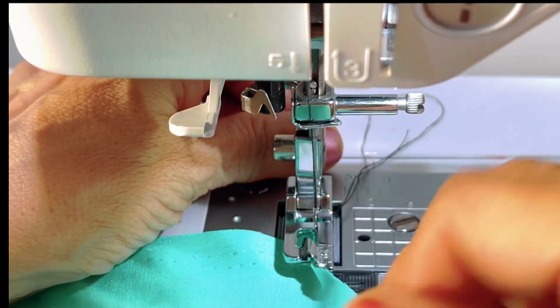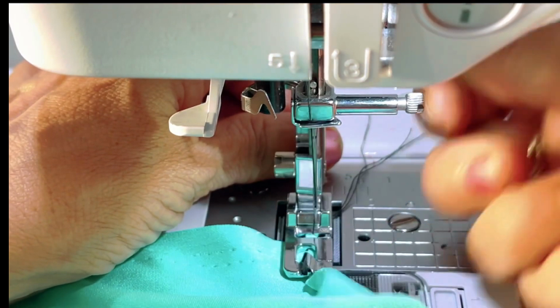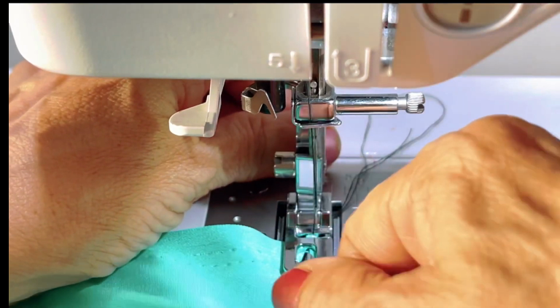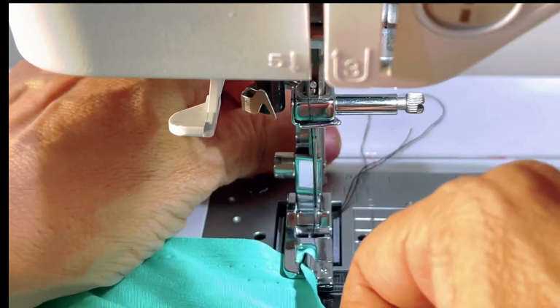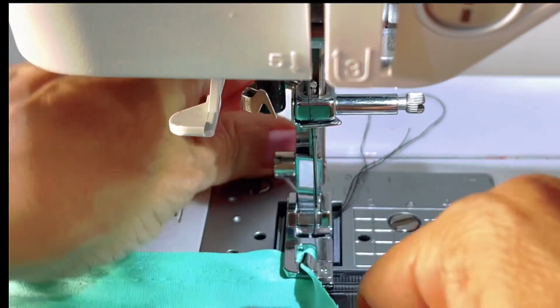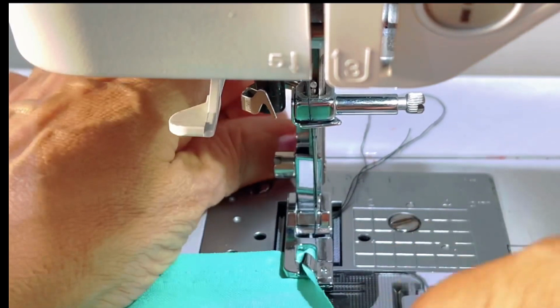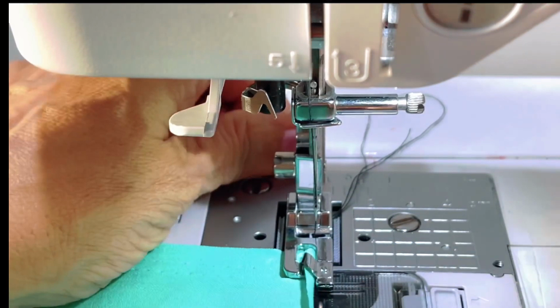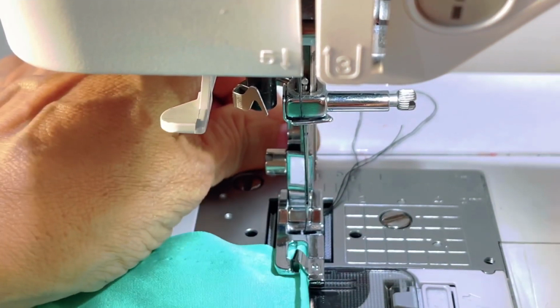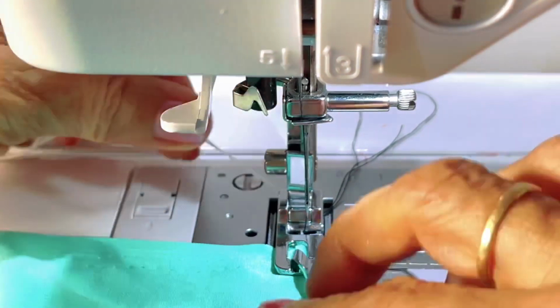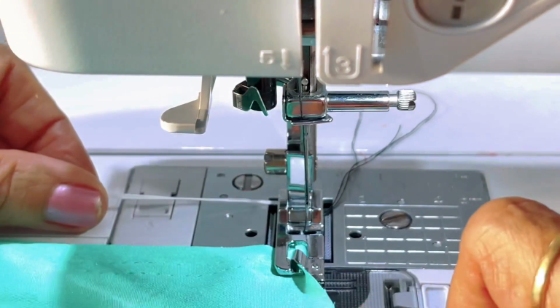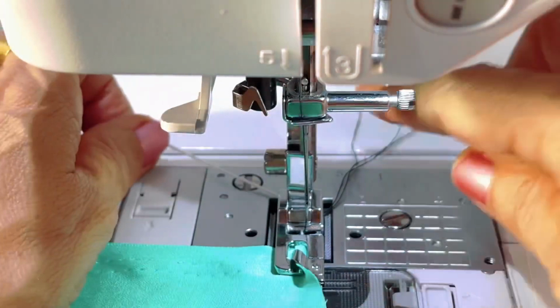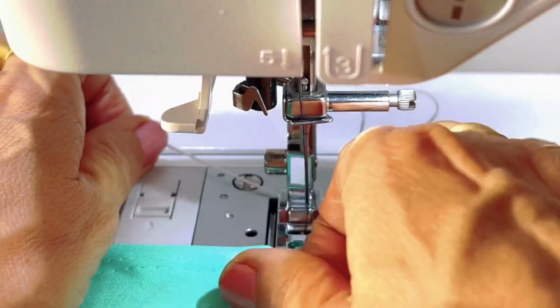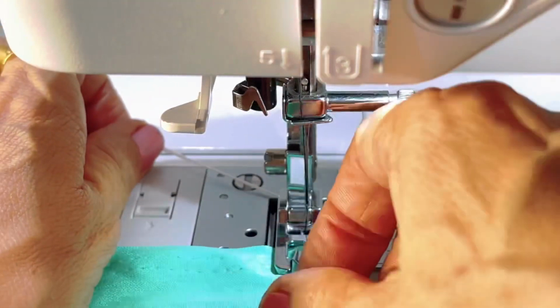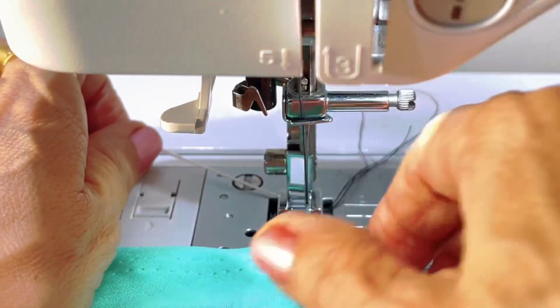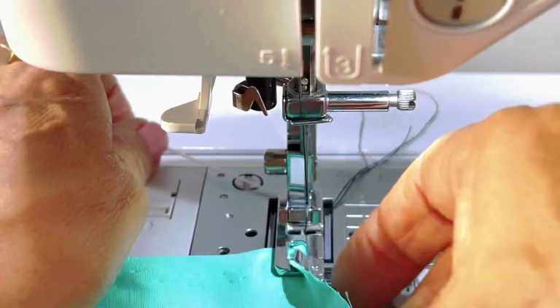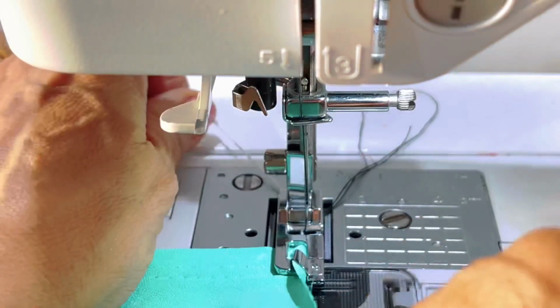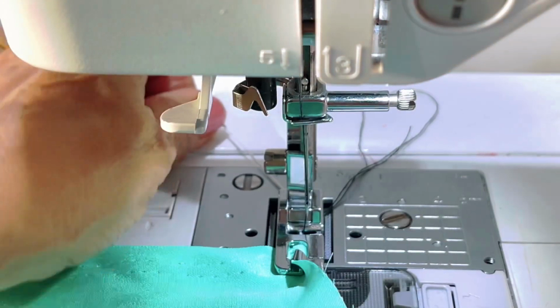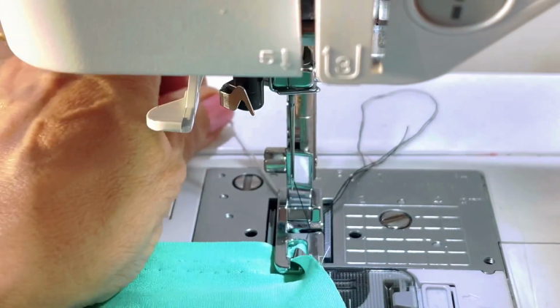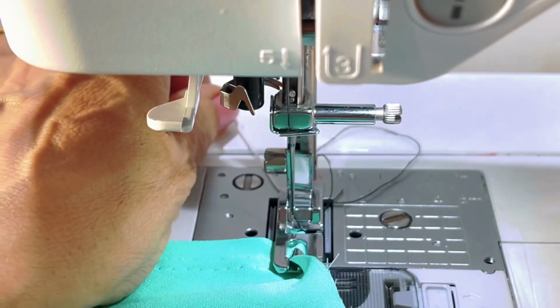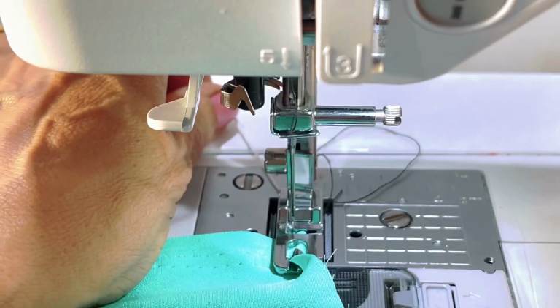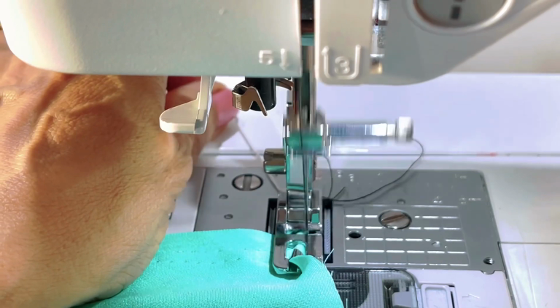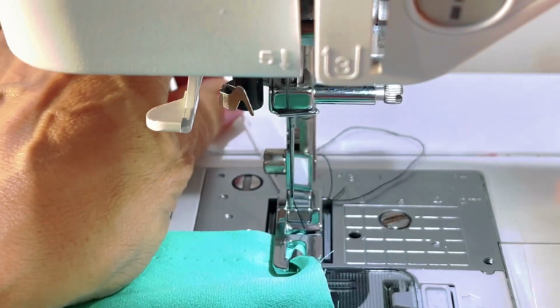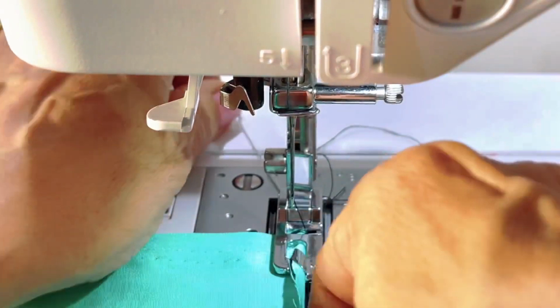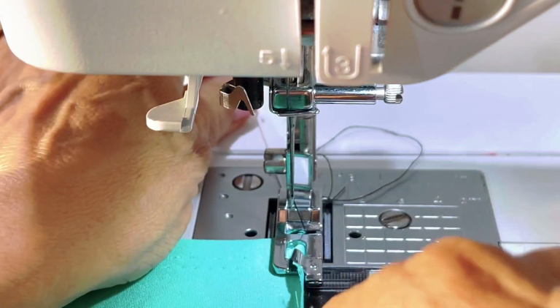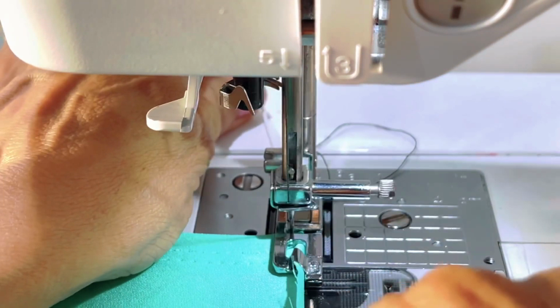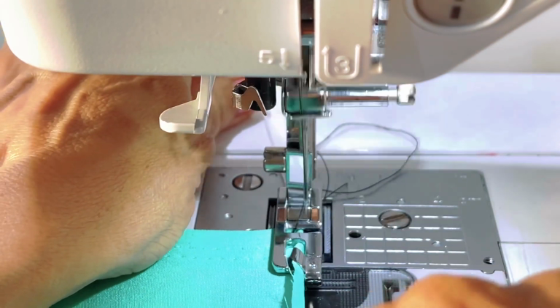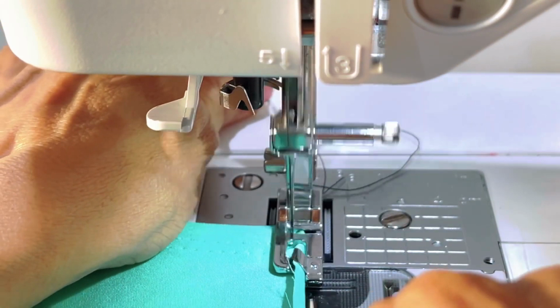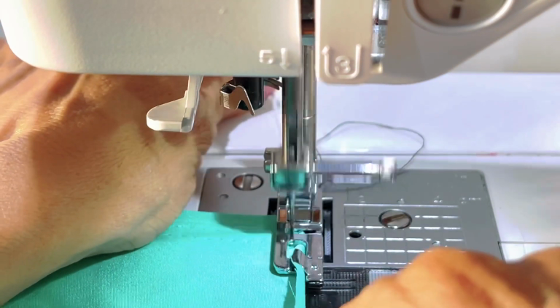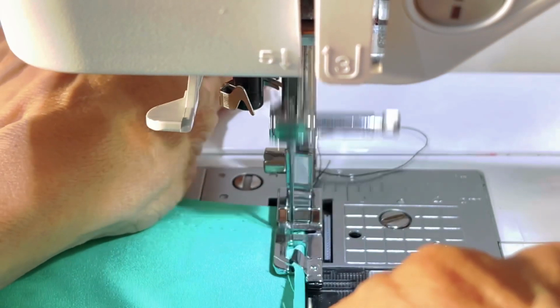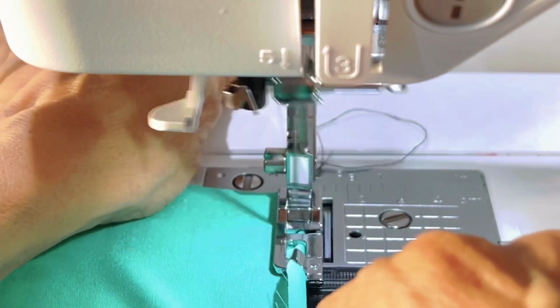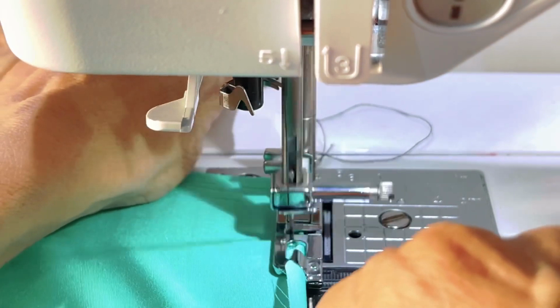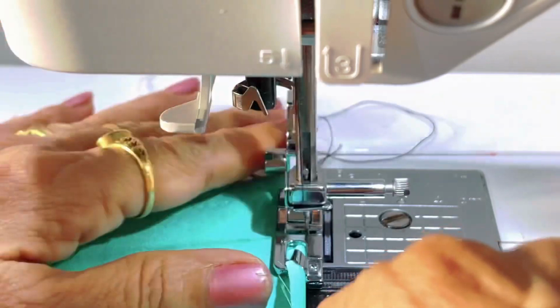You have two tails: one is attached with the needle so that you can pull it — that is the white thread — and the black thread is from the machine. I am using a contrast thread so that you can see the picot clearly.